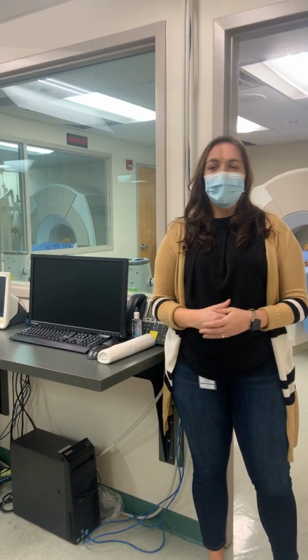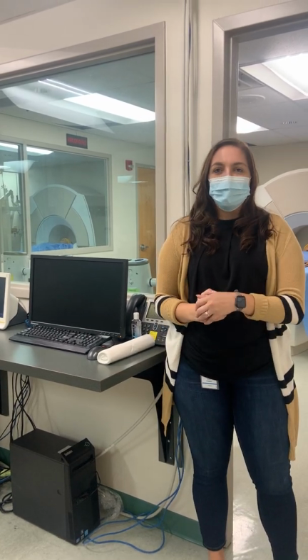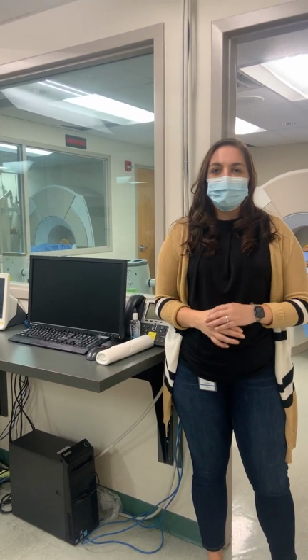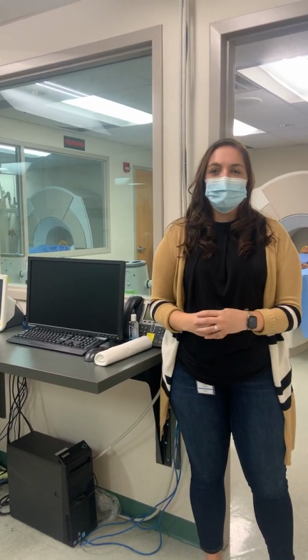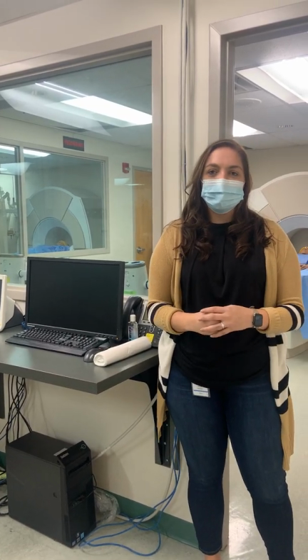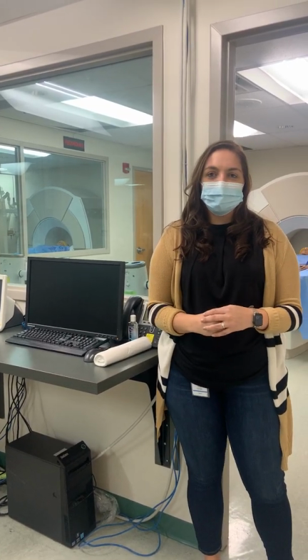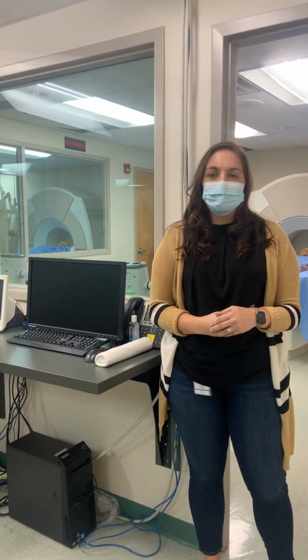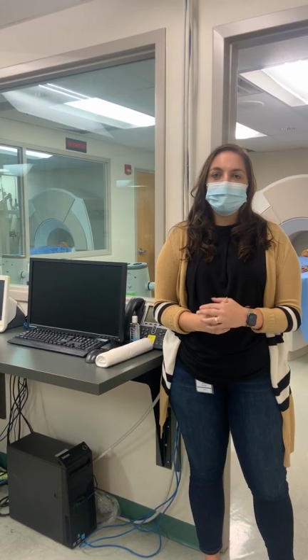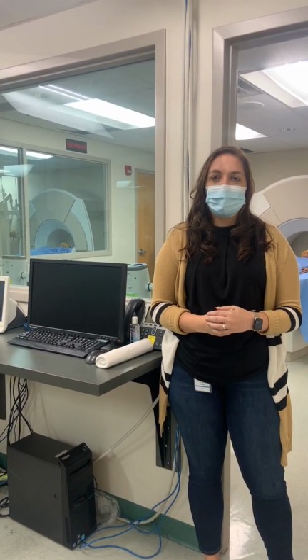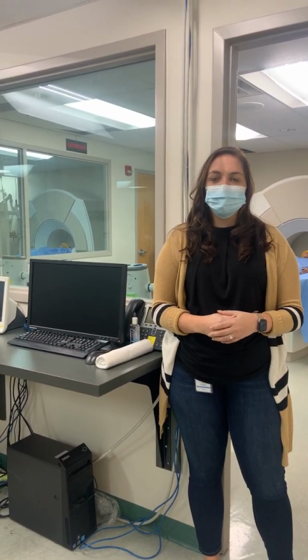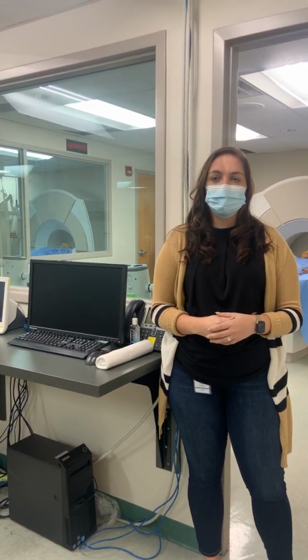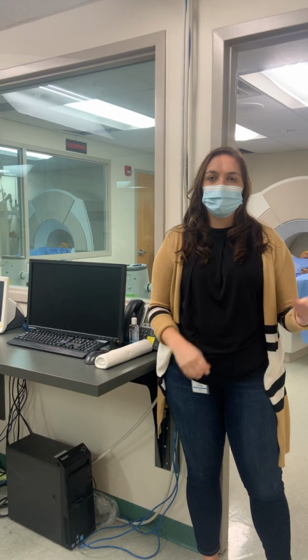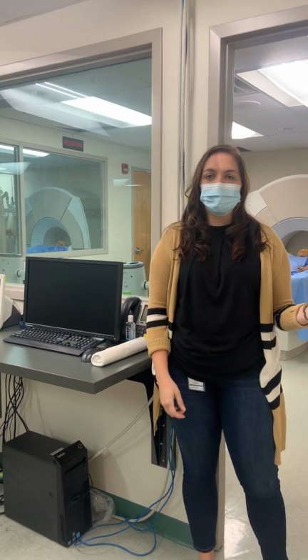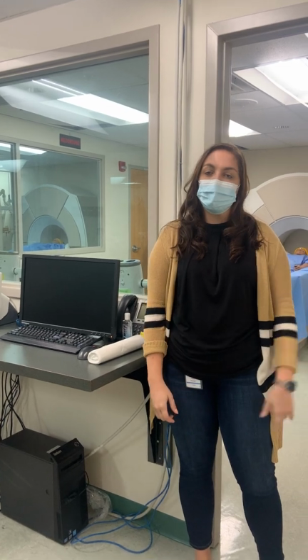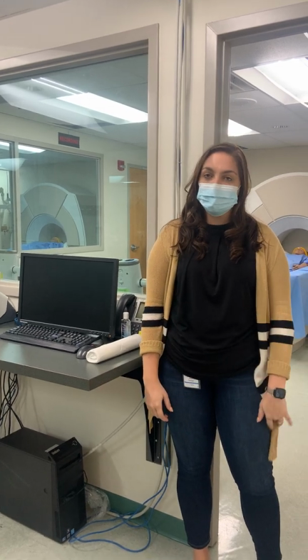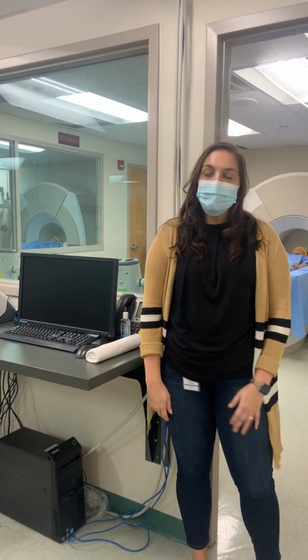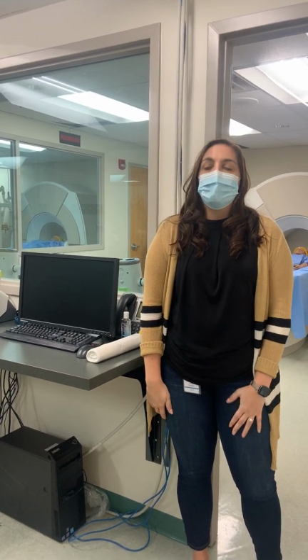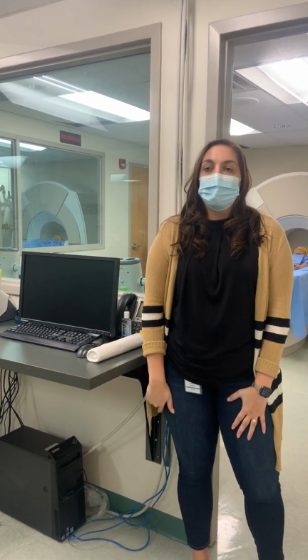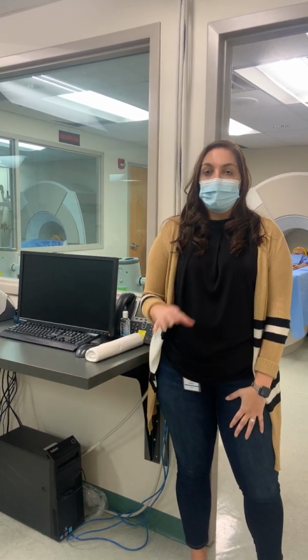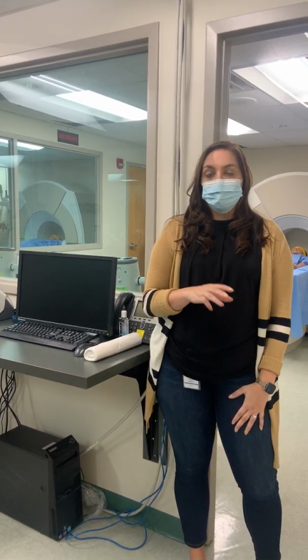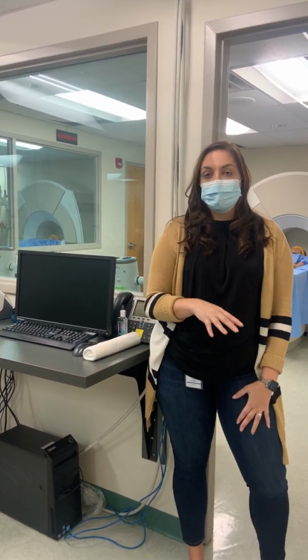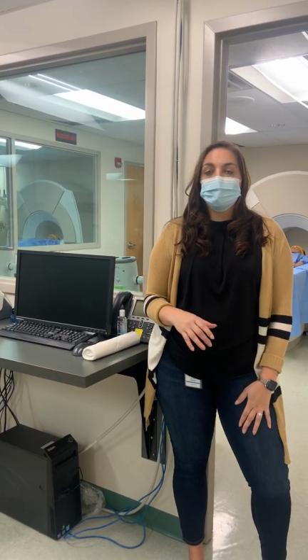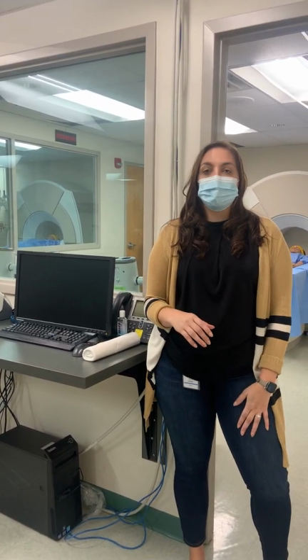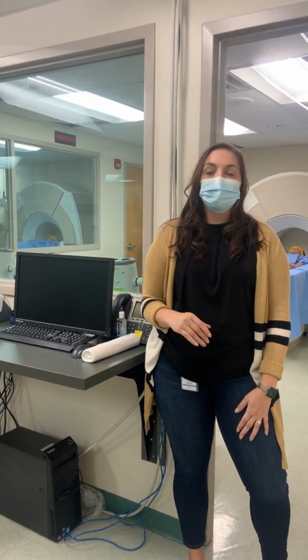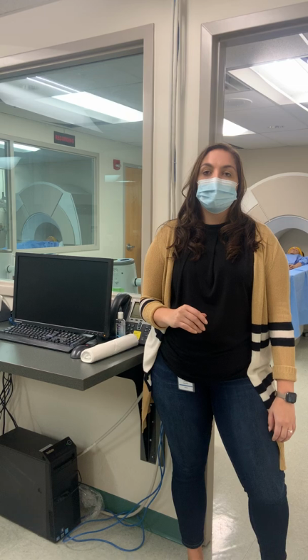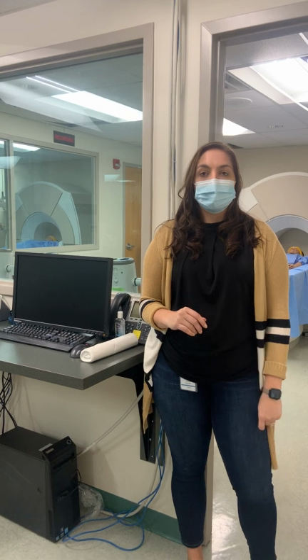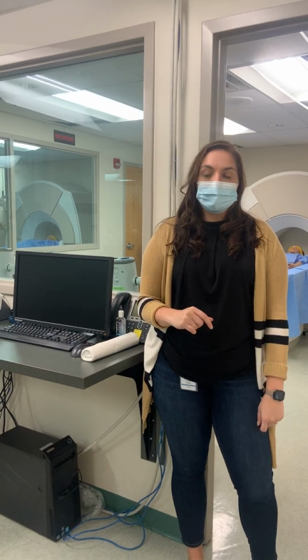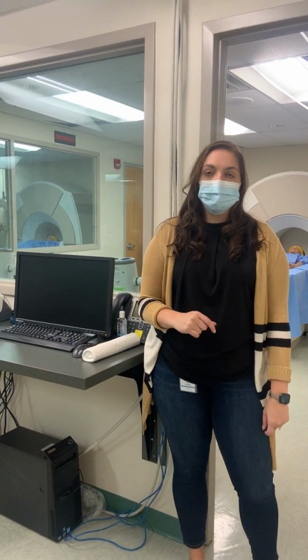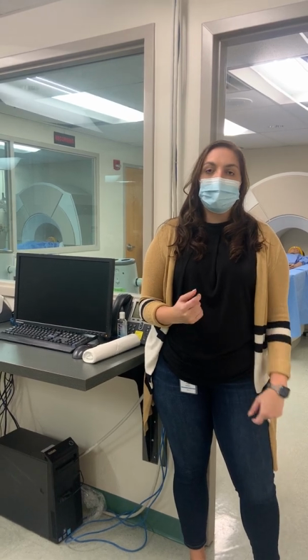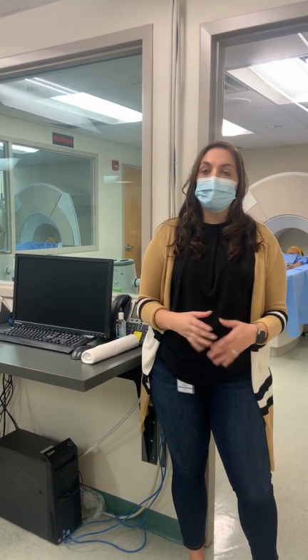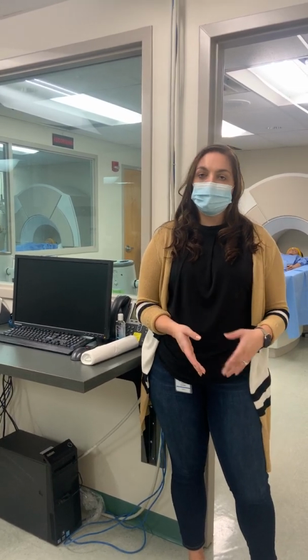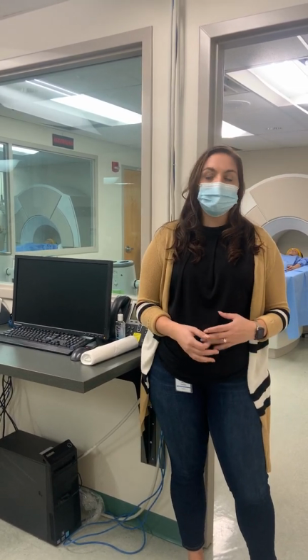Hi everybody, my name is Michaela Perchon. I'm a senior human factors engineer within the radiology R&D. My actual job and position is located in Pittsburgh, Pennsylvania, so we have a production plant here.